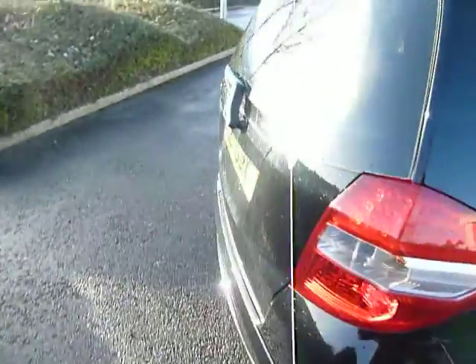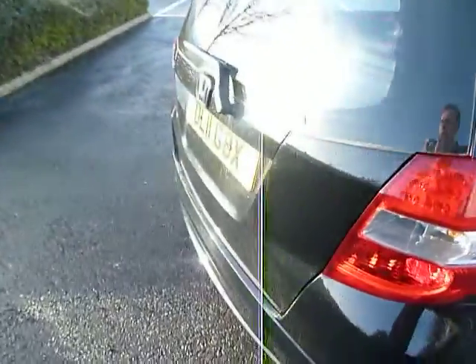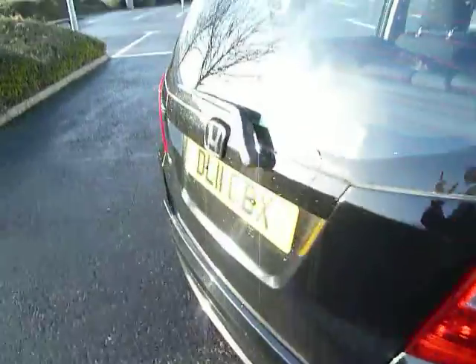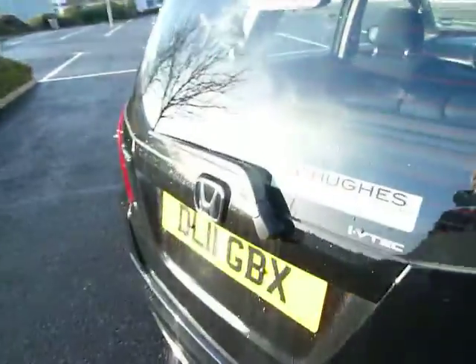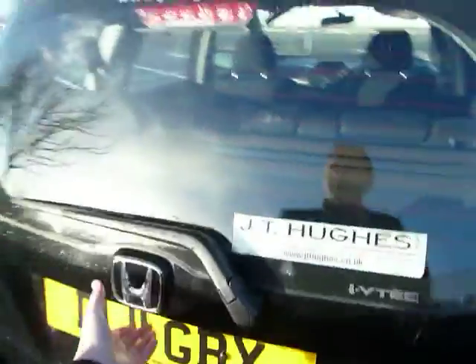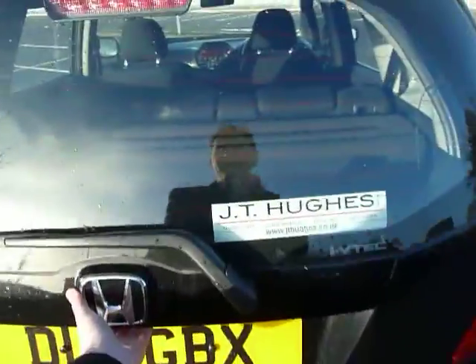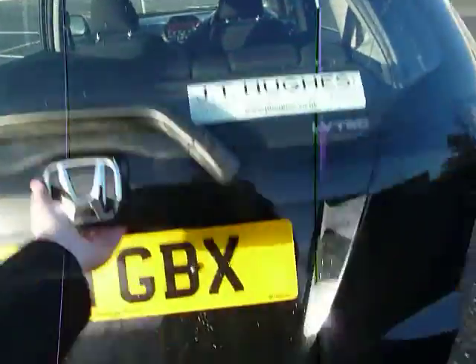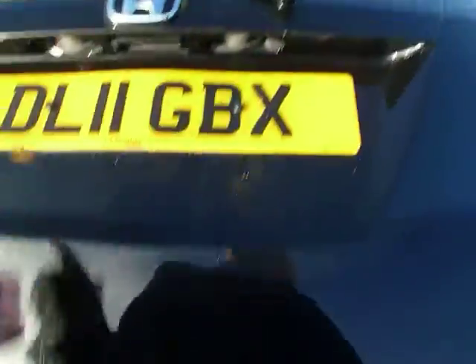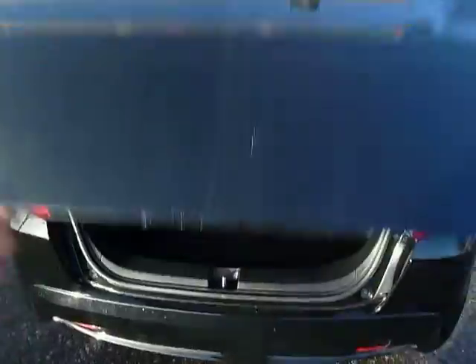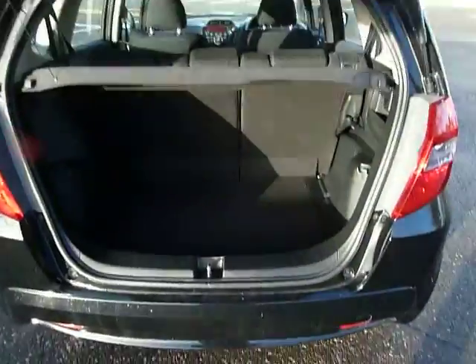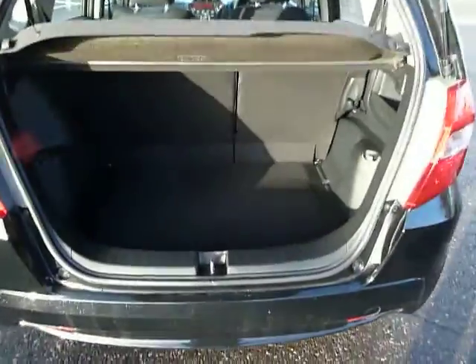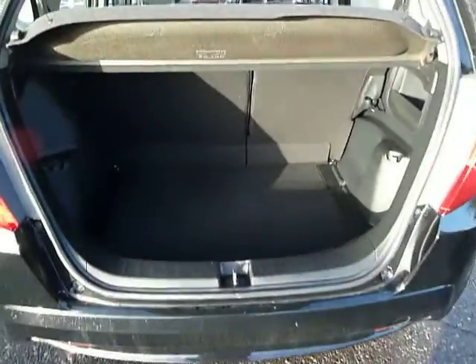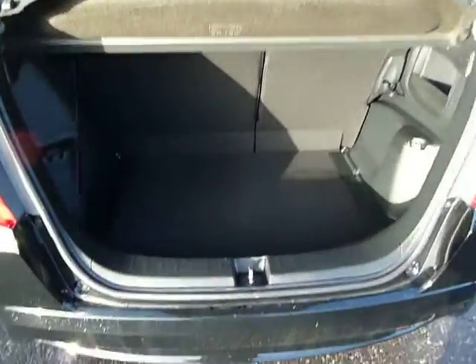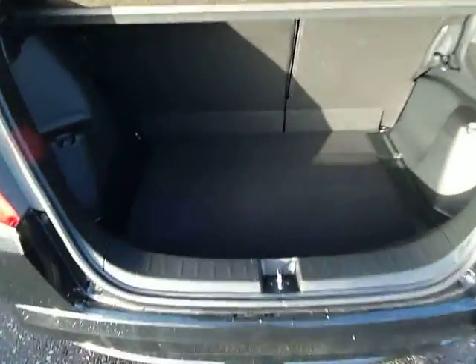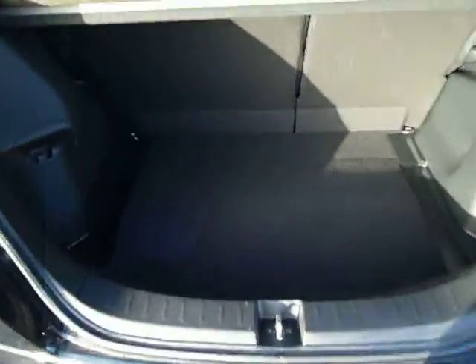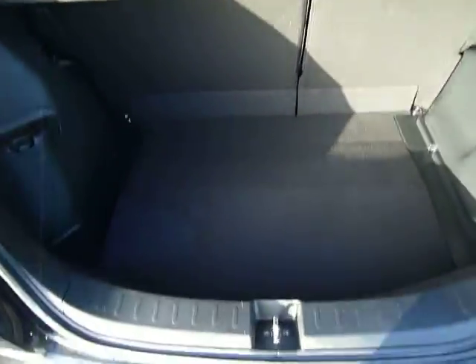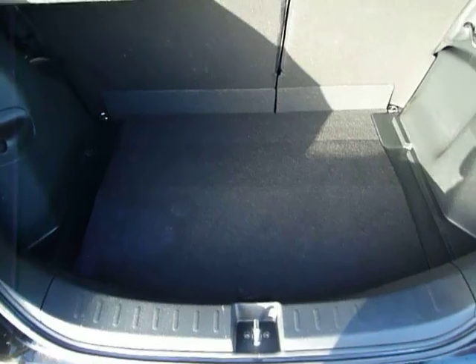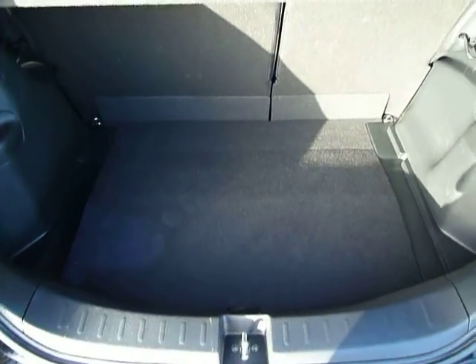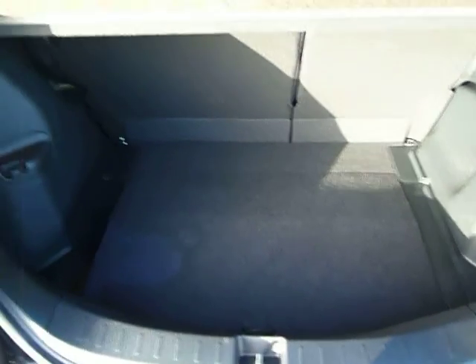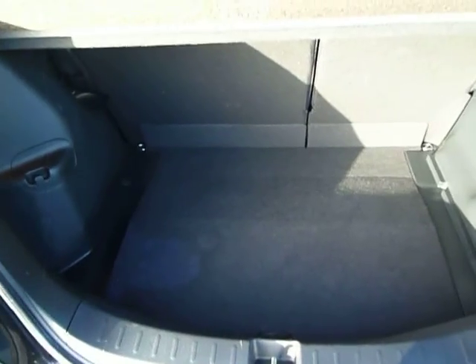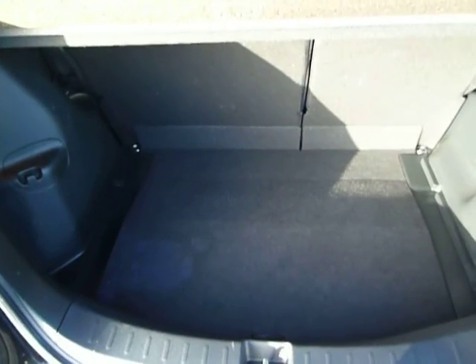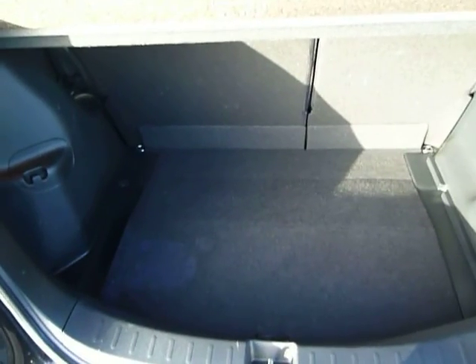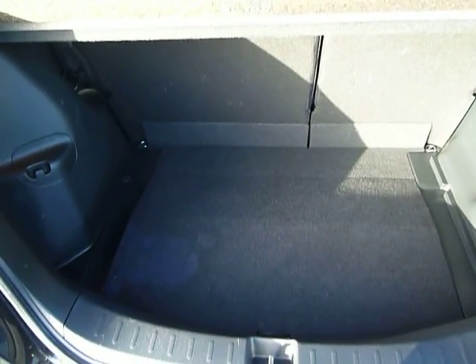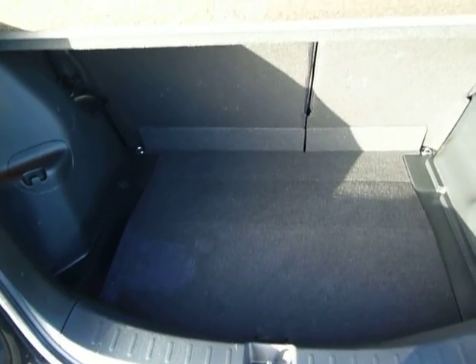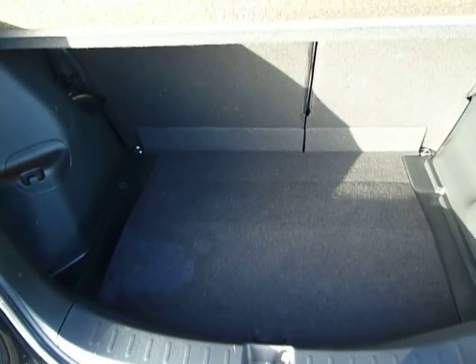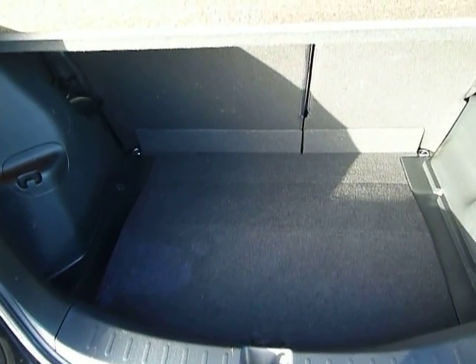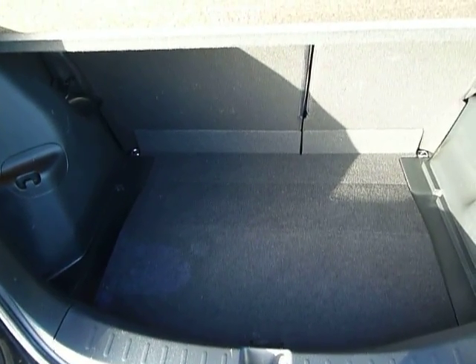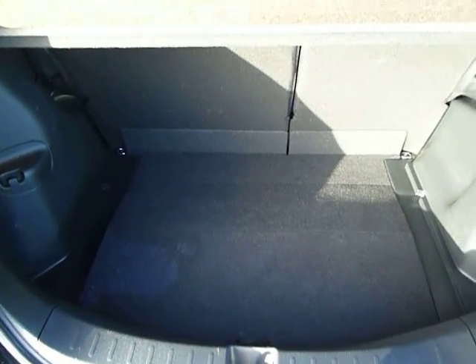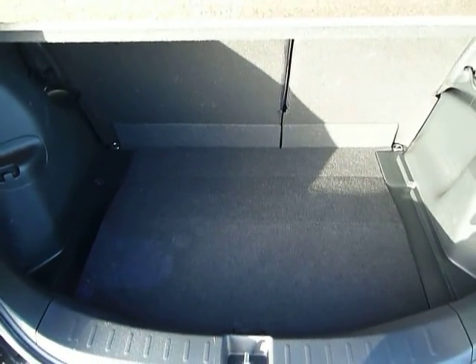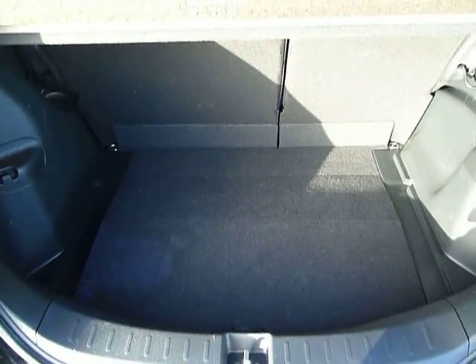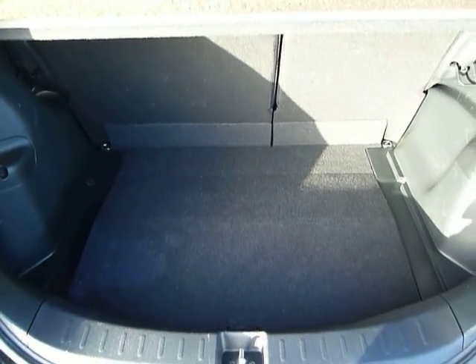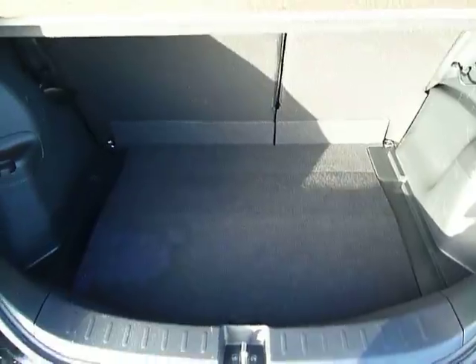Very good boot as standard on the Jazz. As you can see there's loads of space, and more flexibility with the rear seats as well.